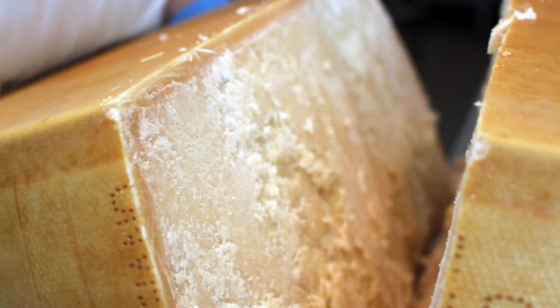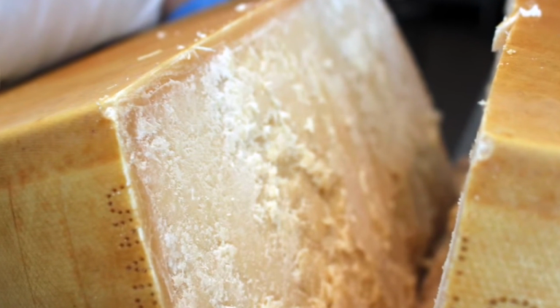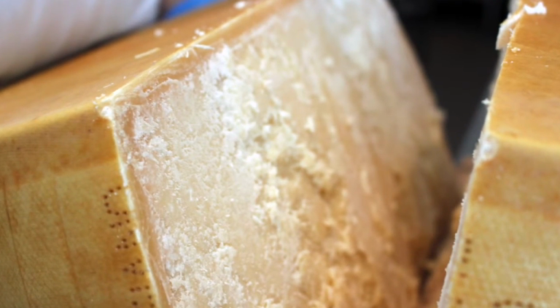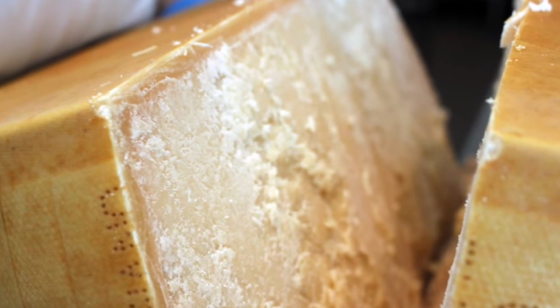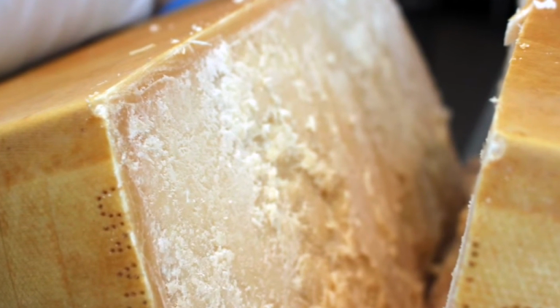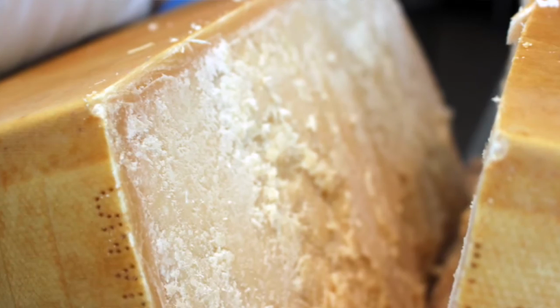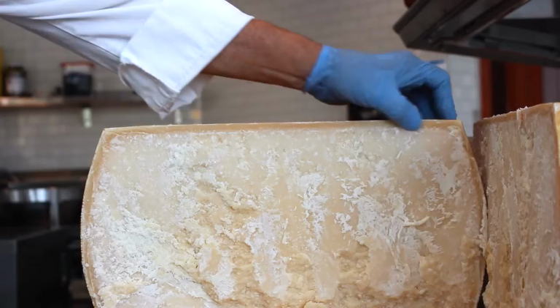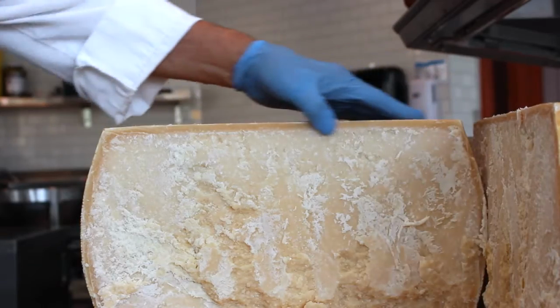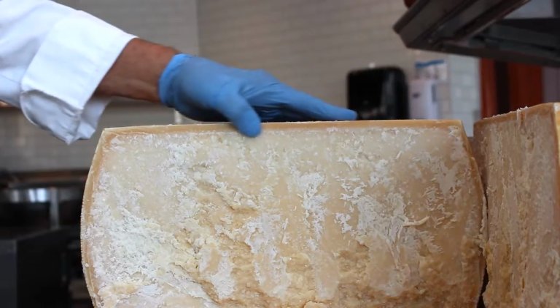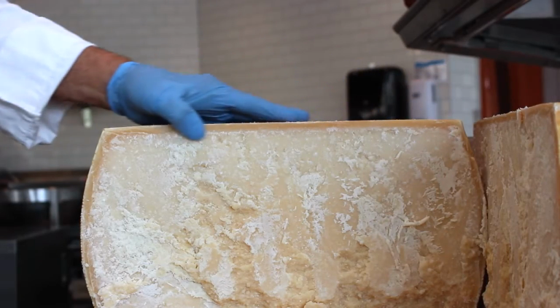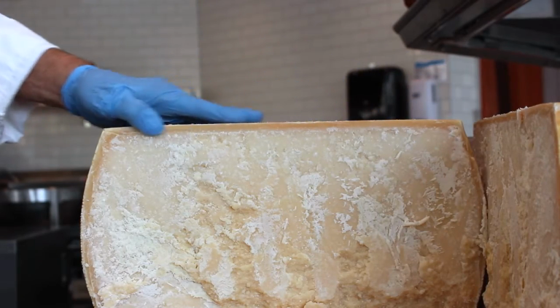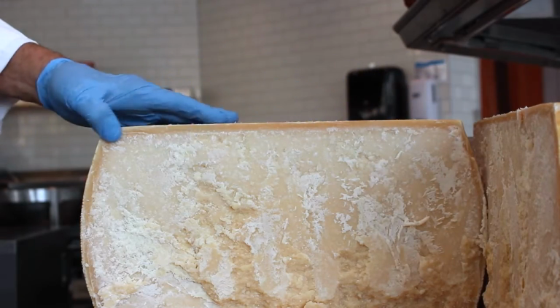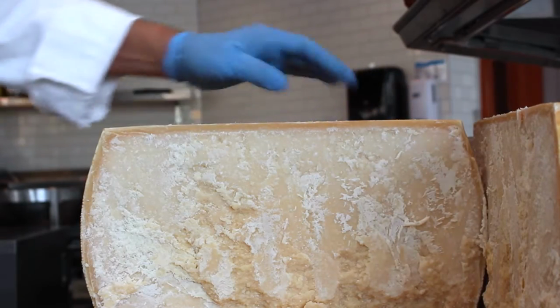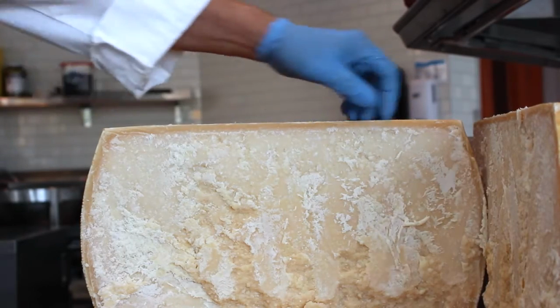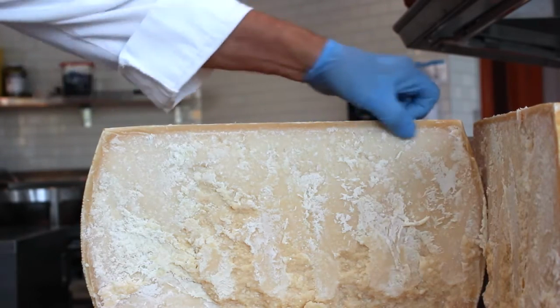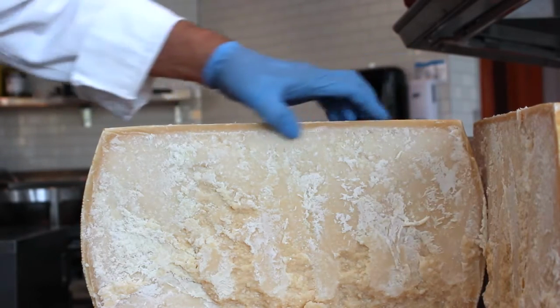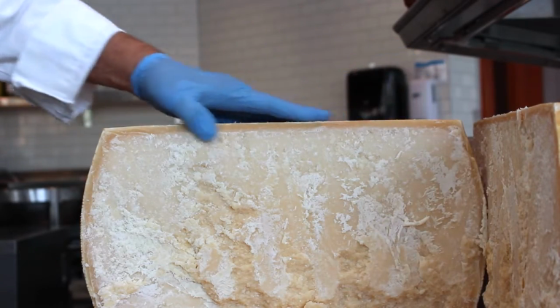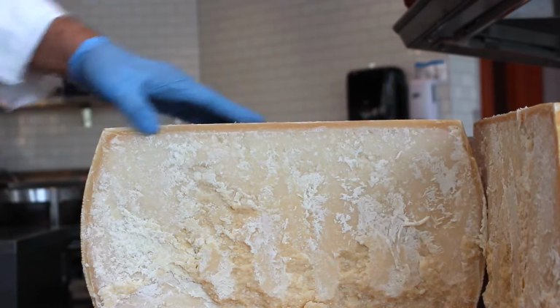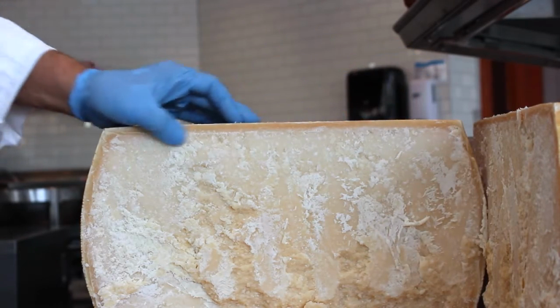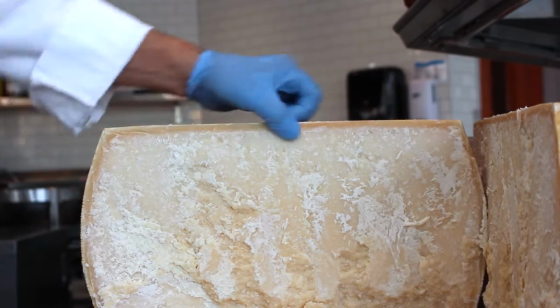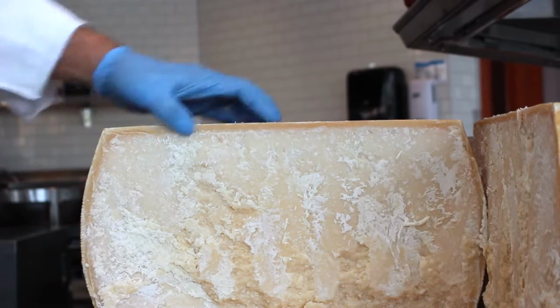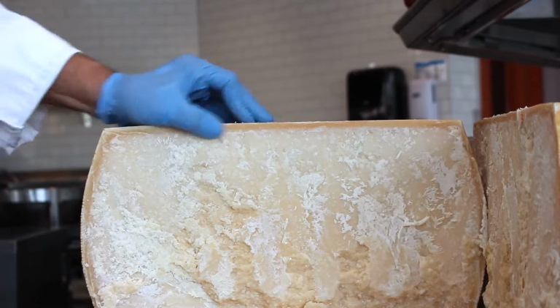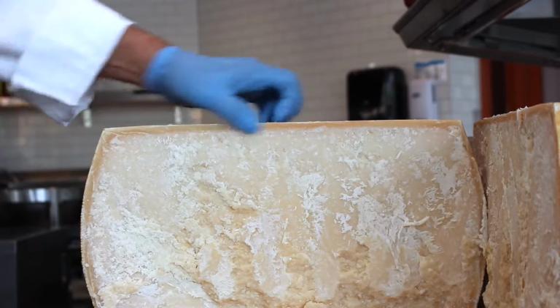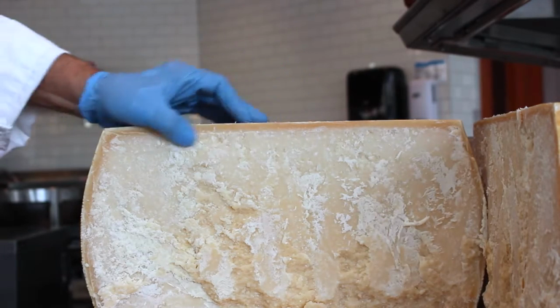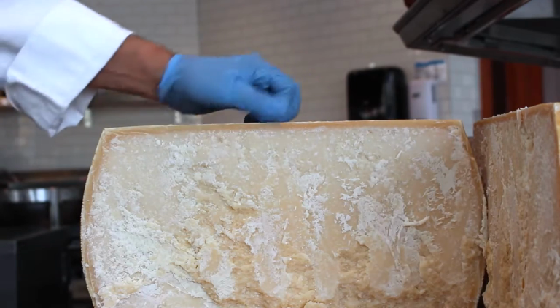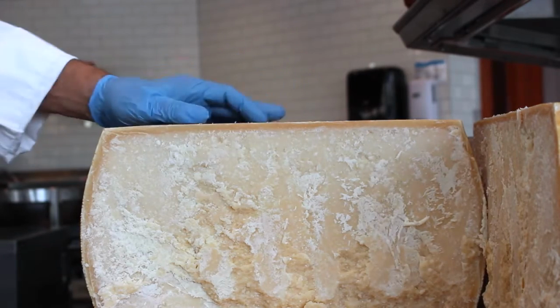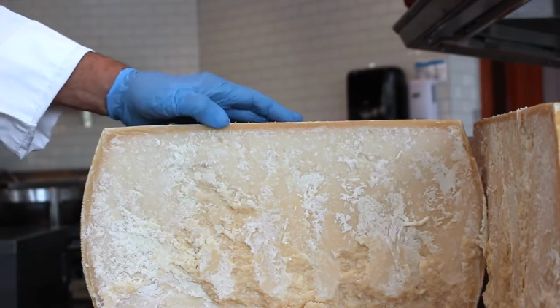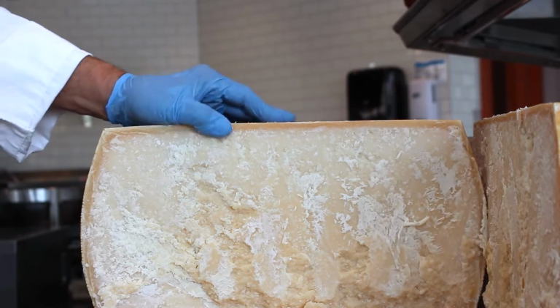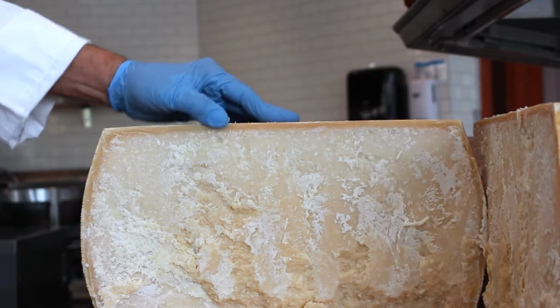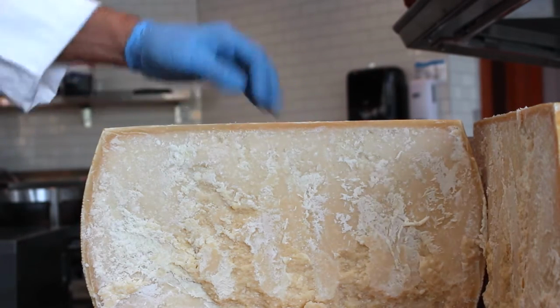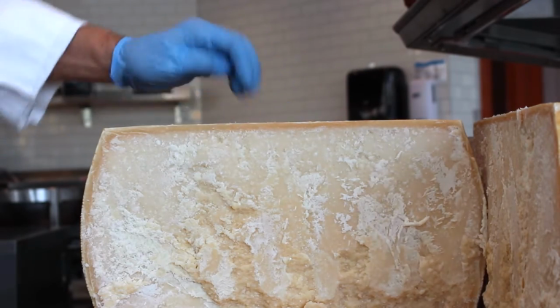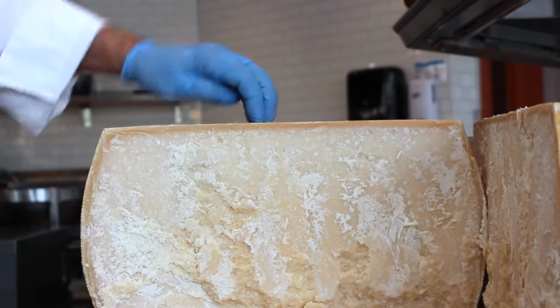You can see why I had to score the crust — you can see it's about a good quarter inch thick and very hard.